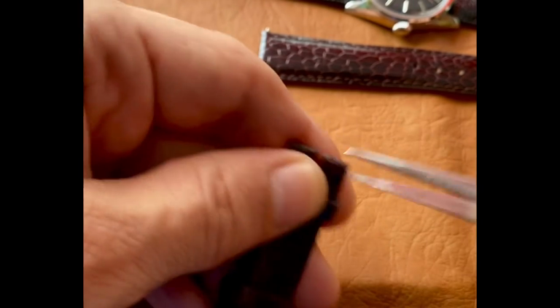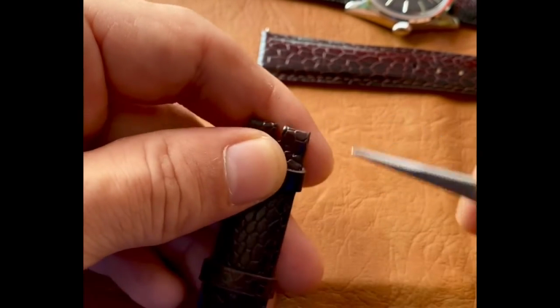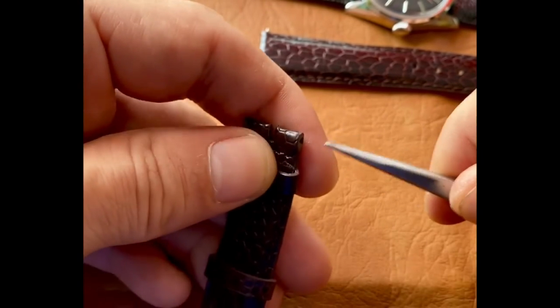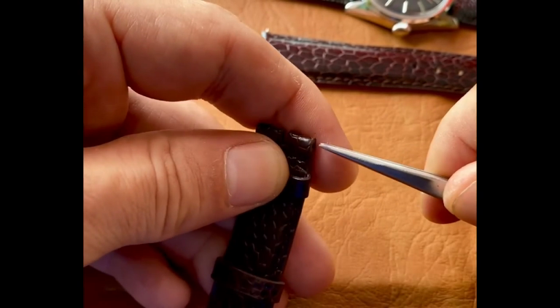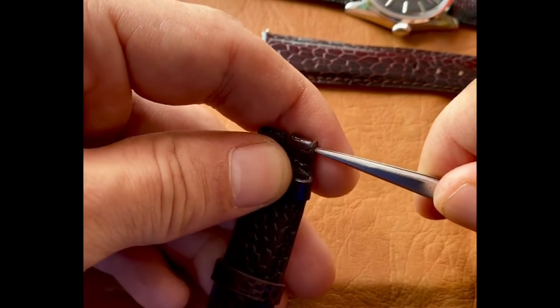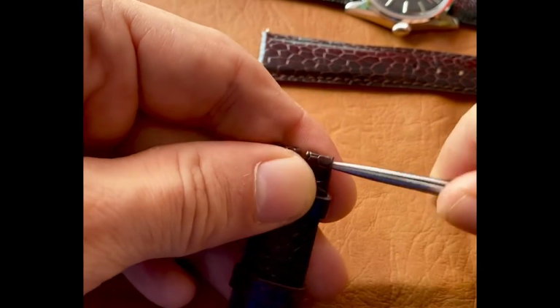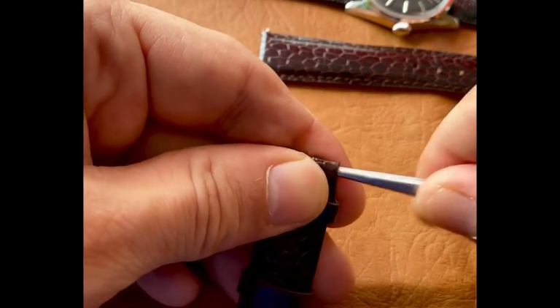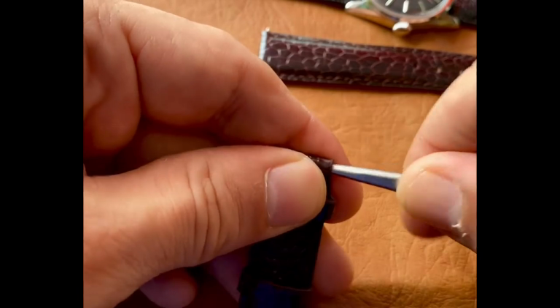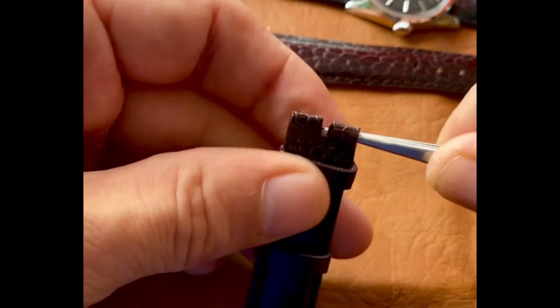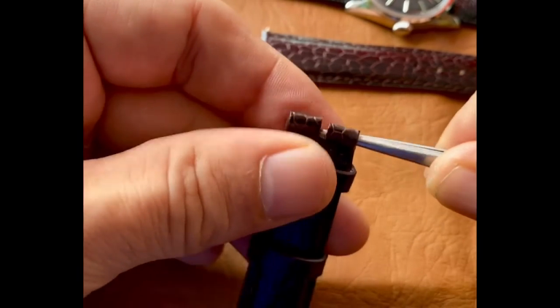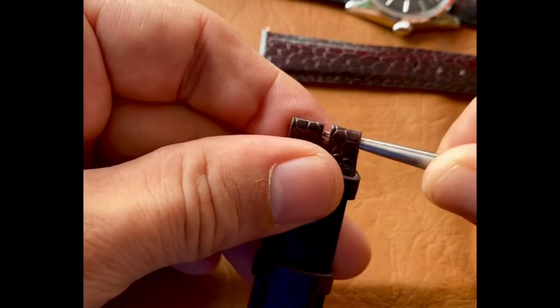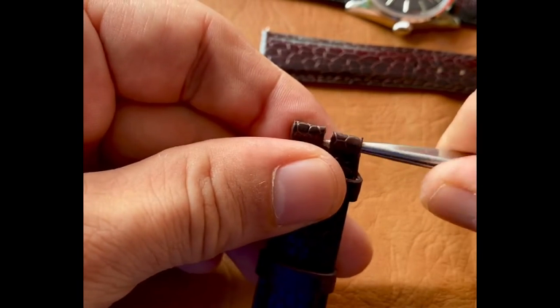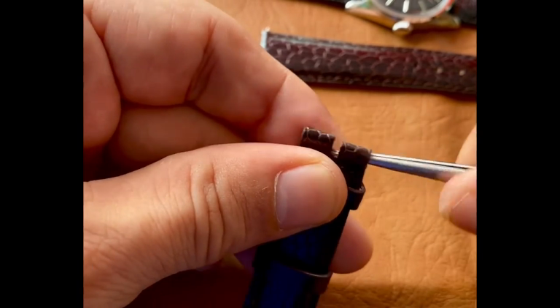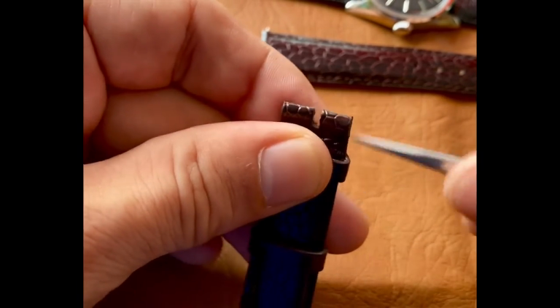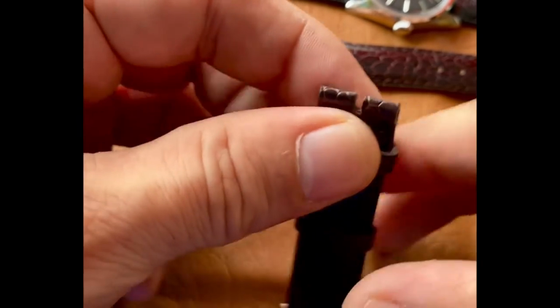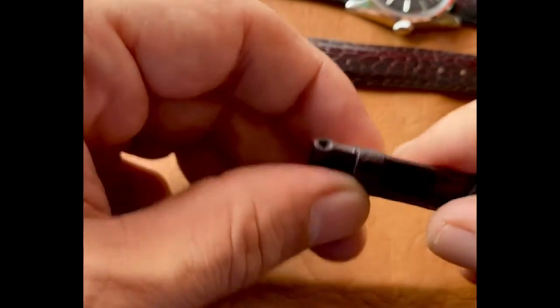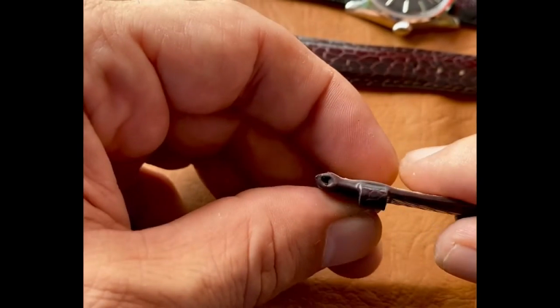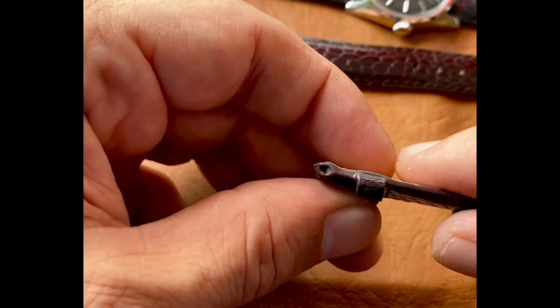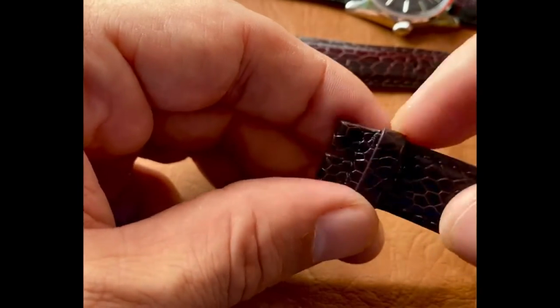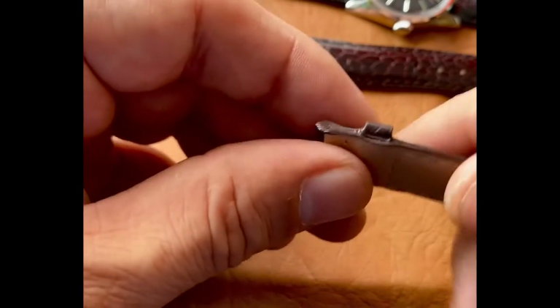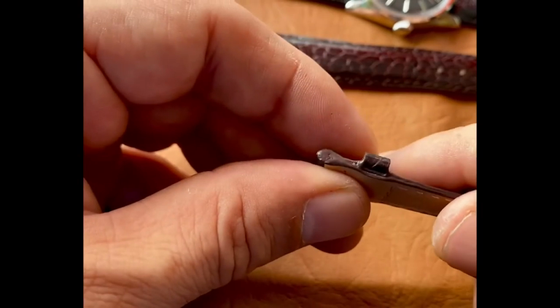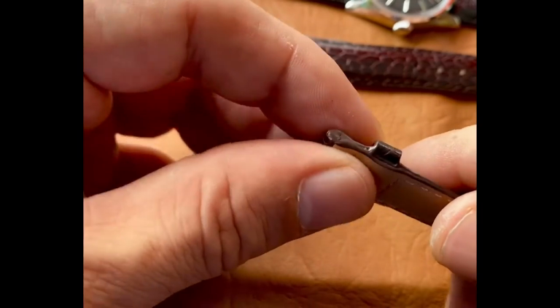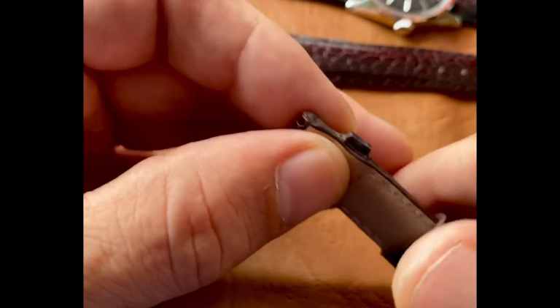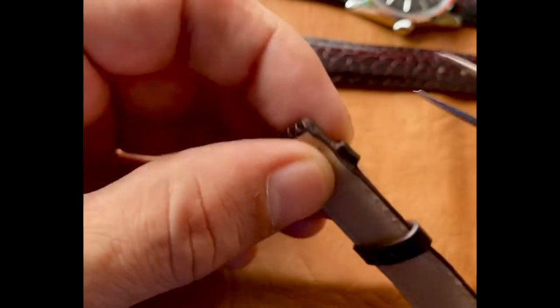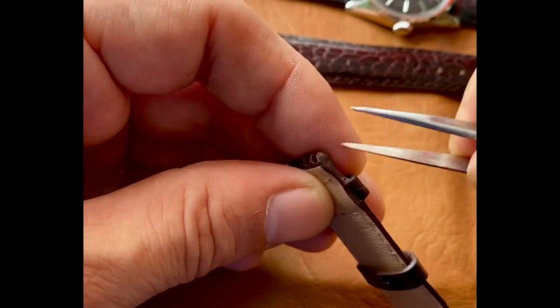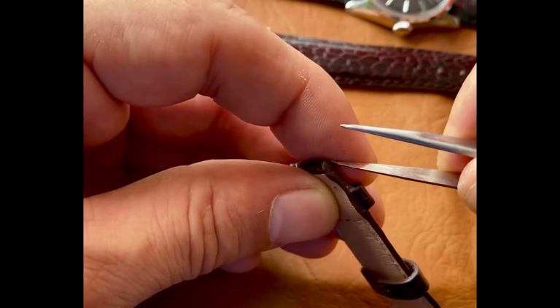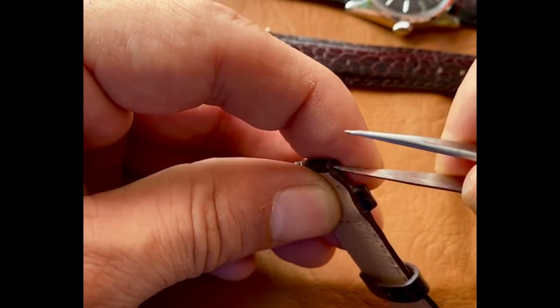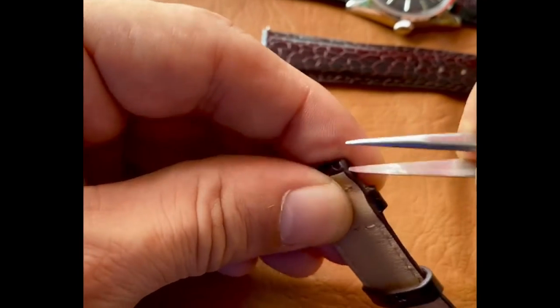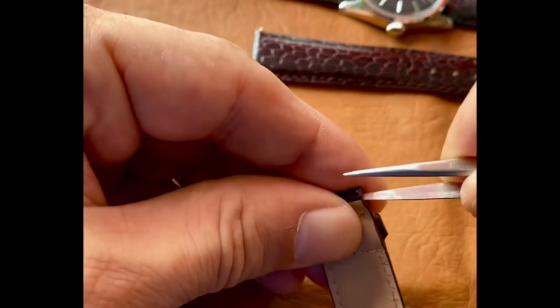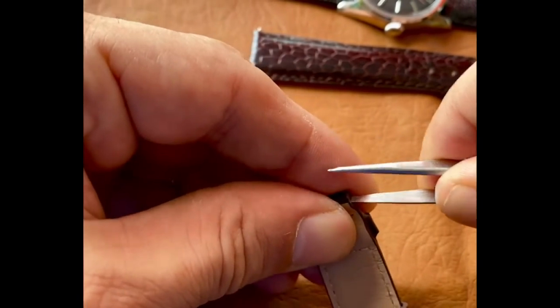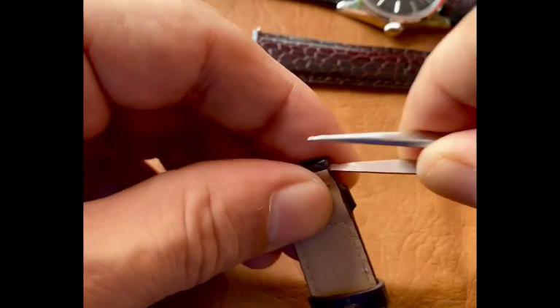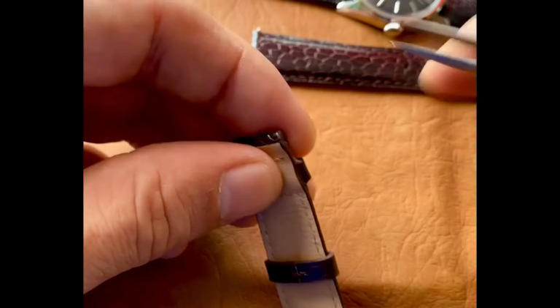Using something sharp, we're going to punch these holes through here. You could use a toothpick, a skewer, anything with a point. And we'll make sure the hole is nice and bored out on both sides.